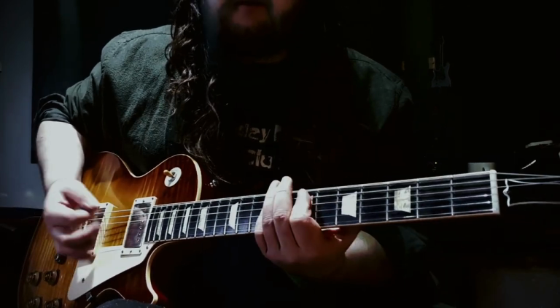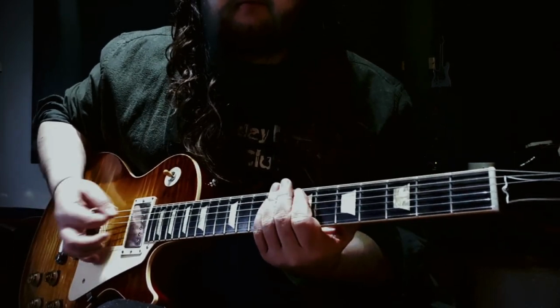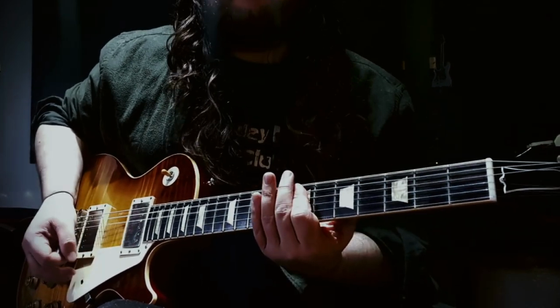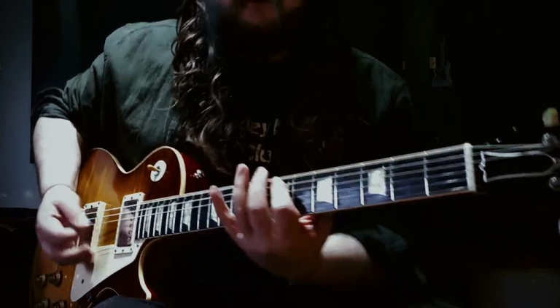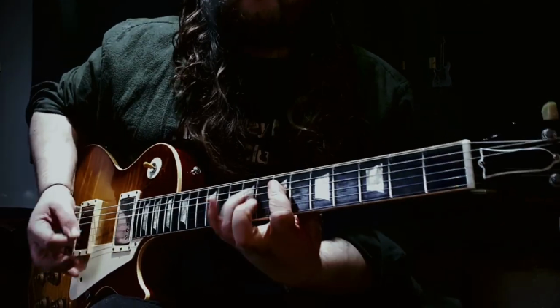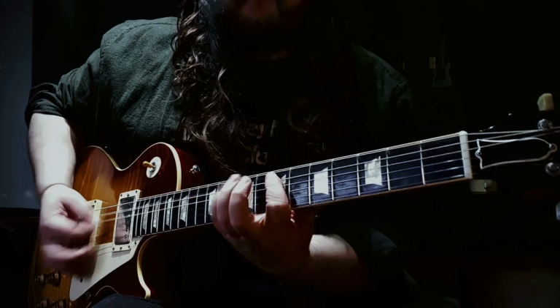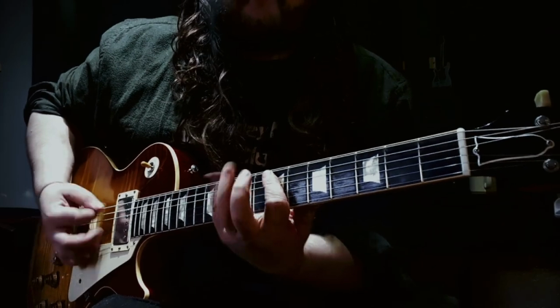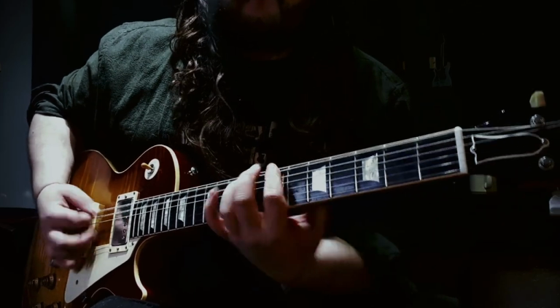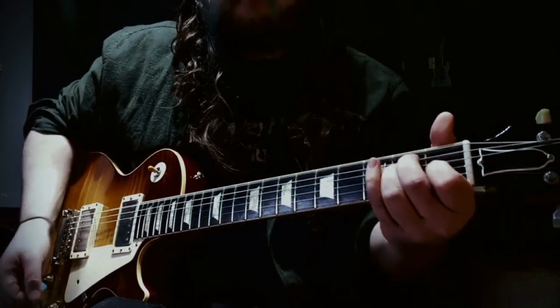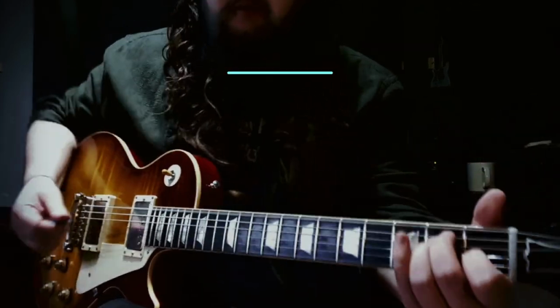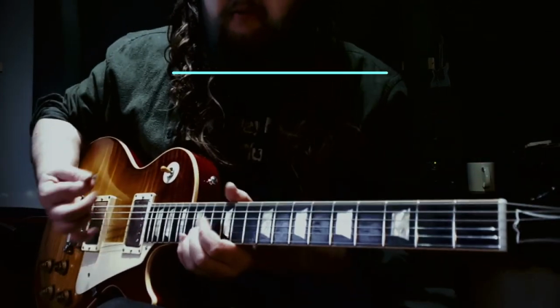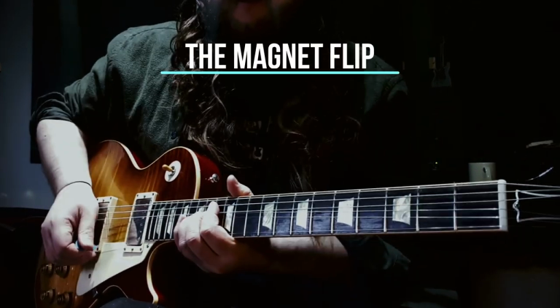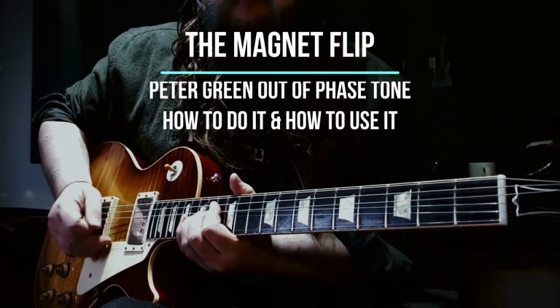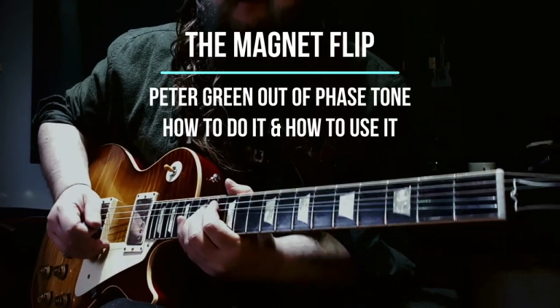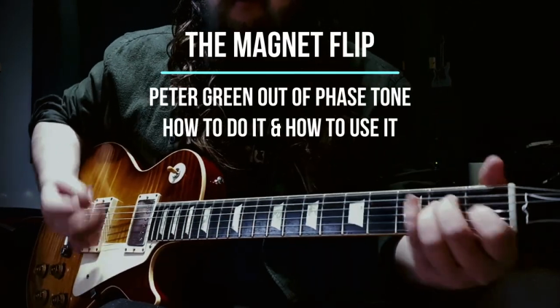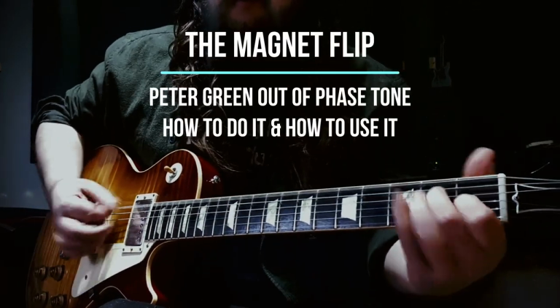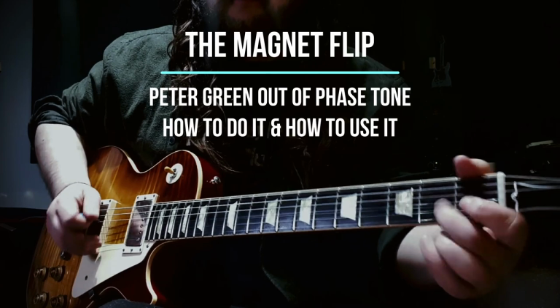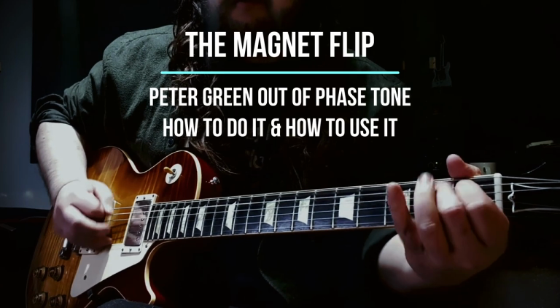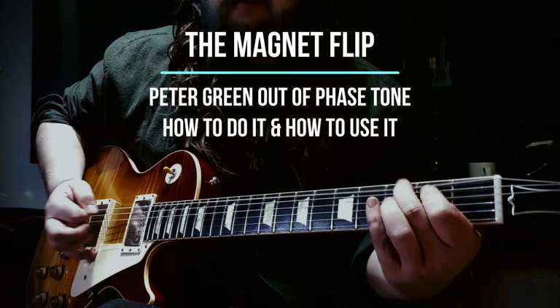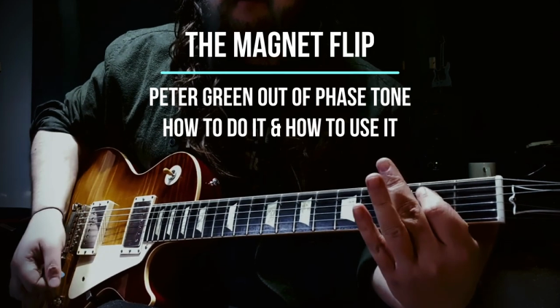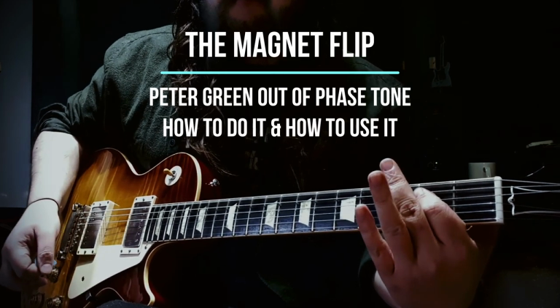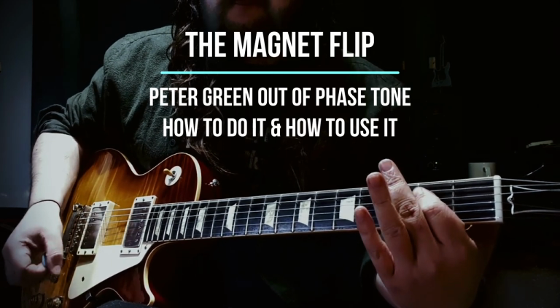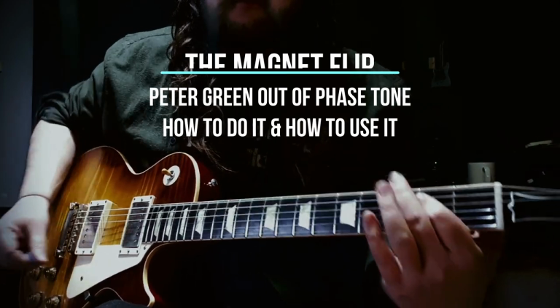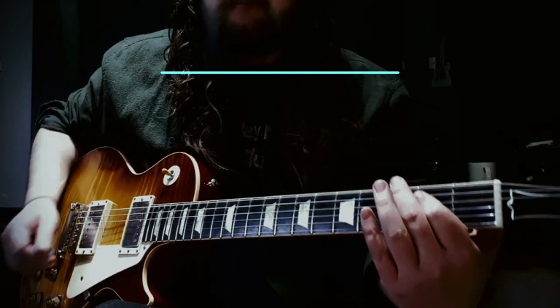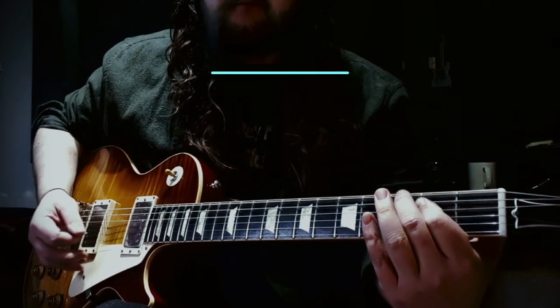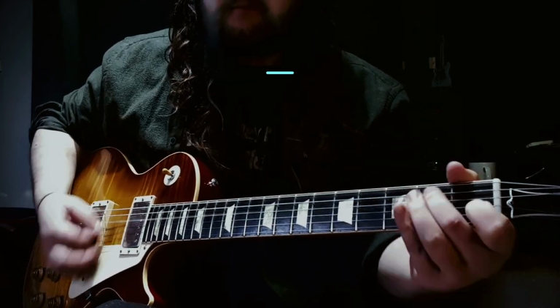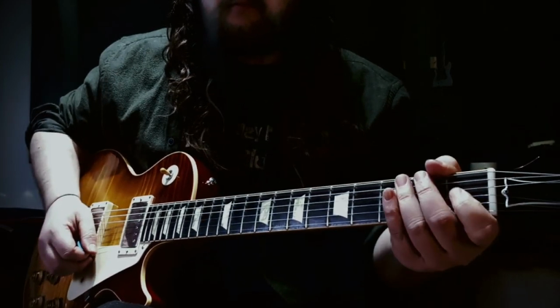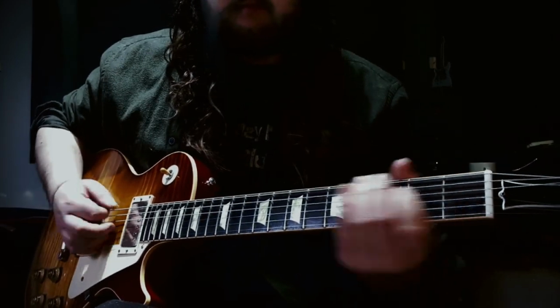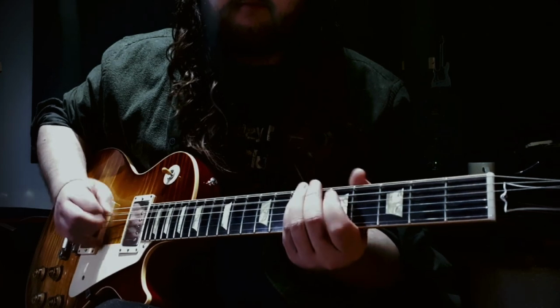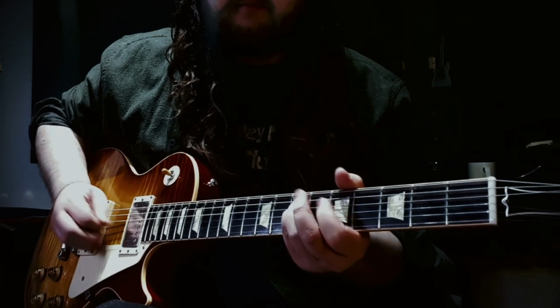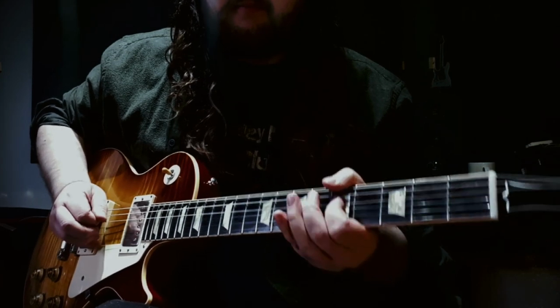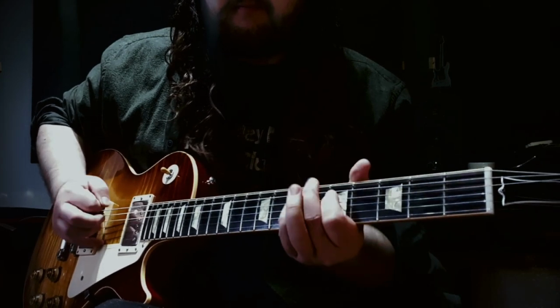Hi guys and welcome to this little video on the flip magnet, out of phase, Peter Green style humbucker mod. This tone was made famous by Peter Green who managed to coax some incredible hunky and hollow tones out of his guitar.